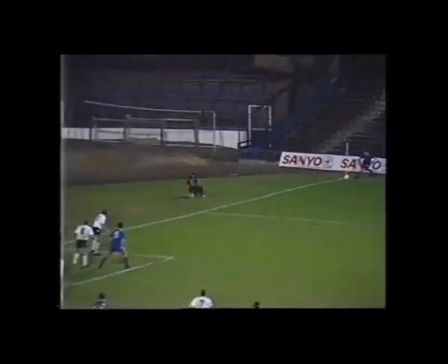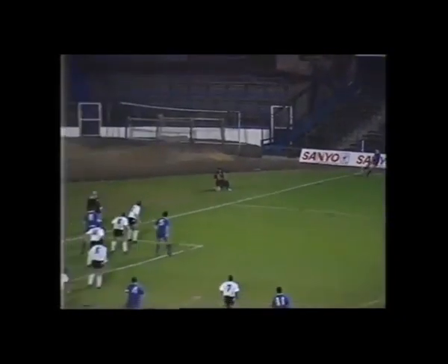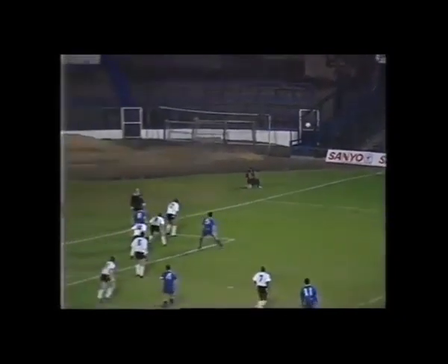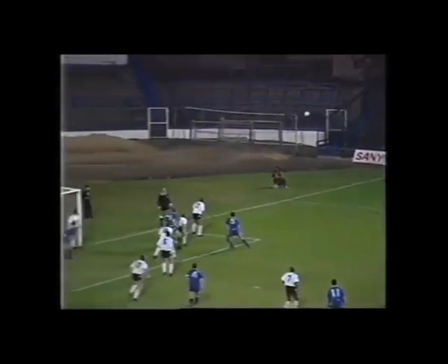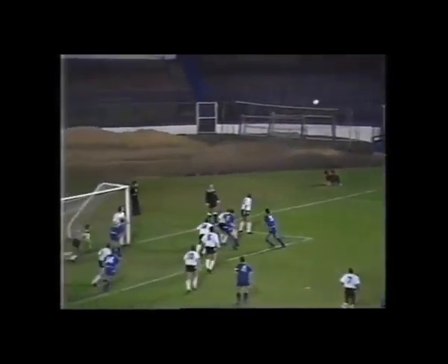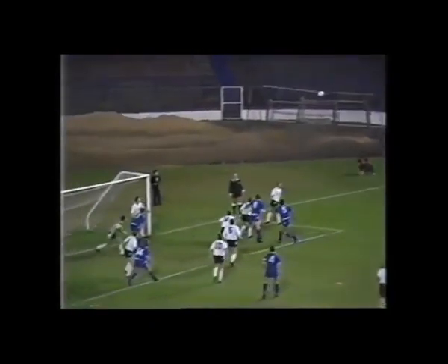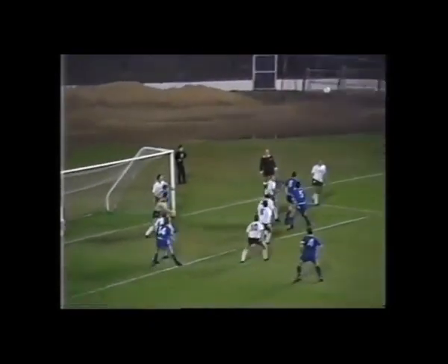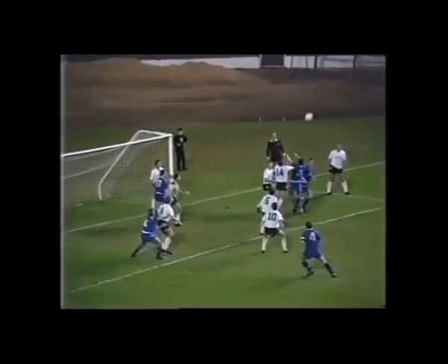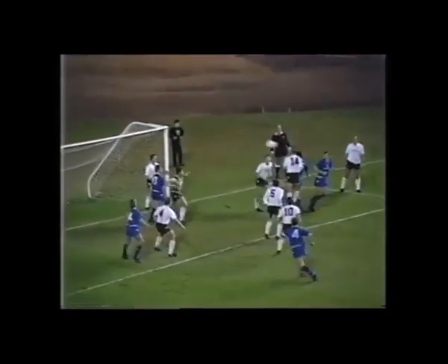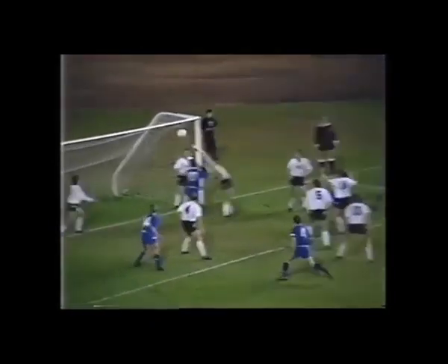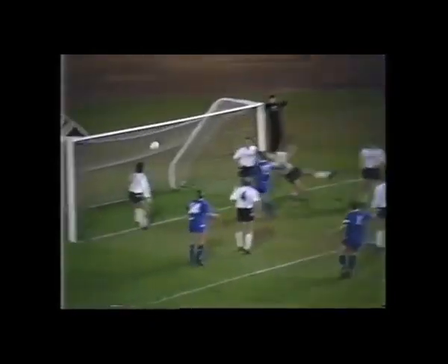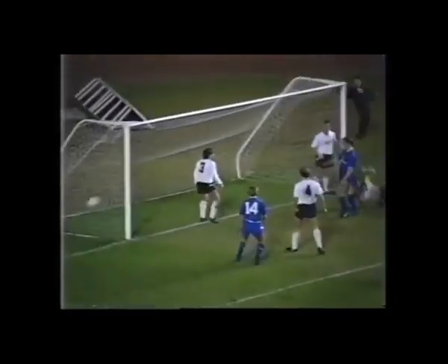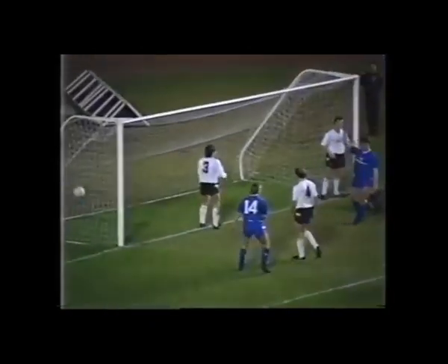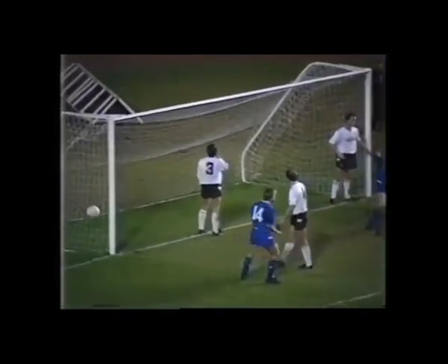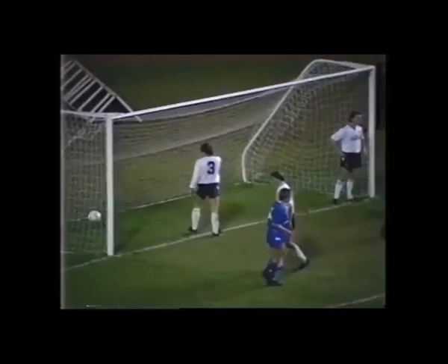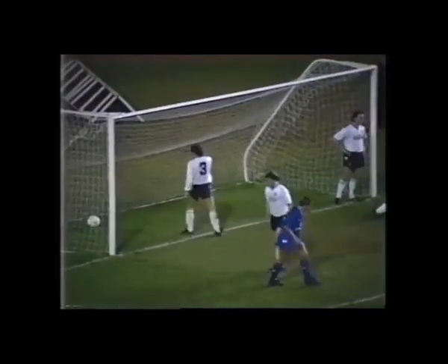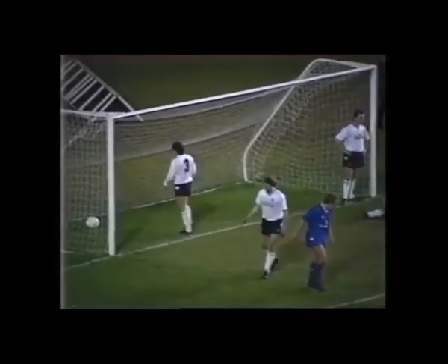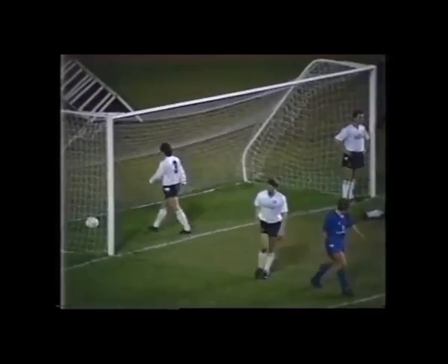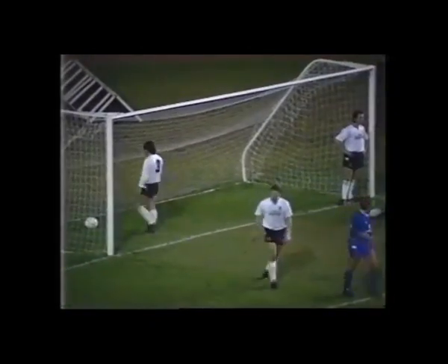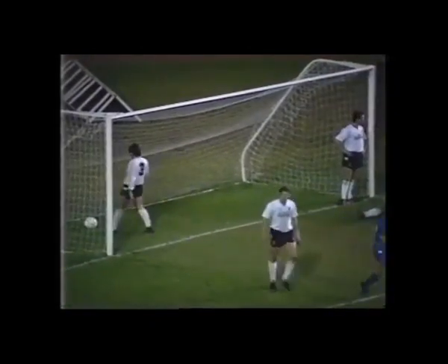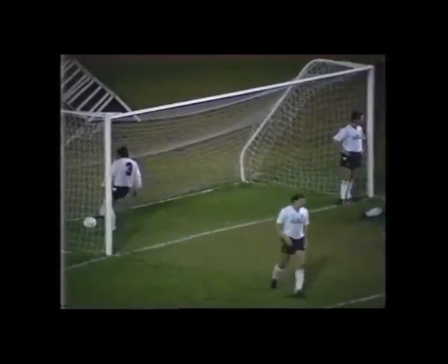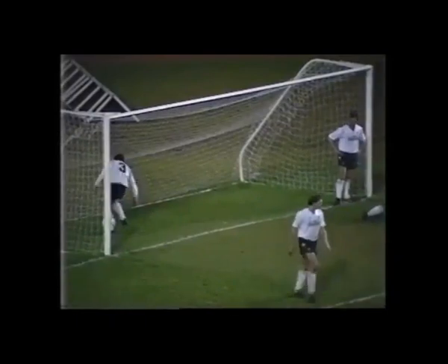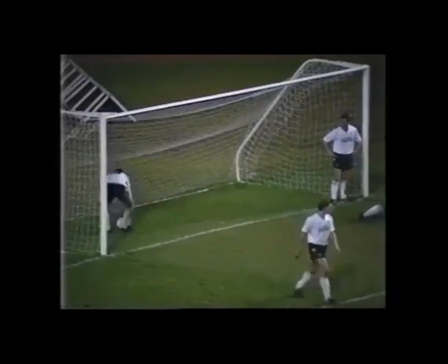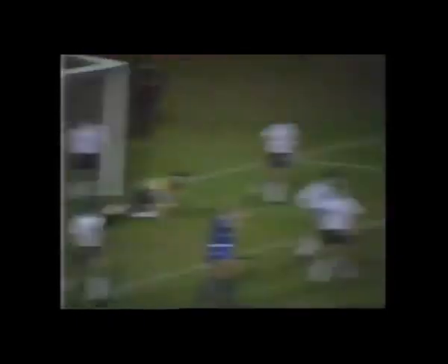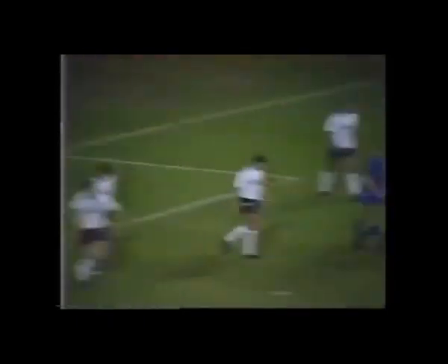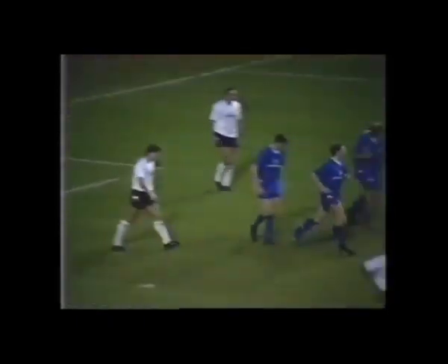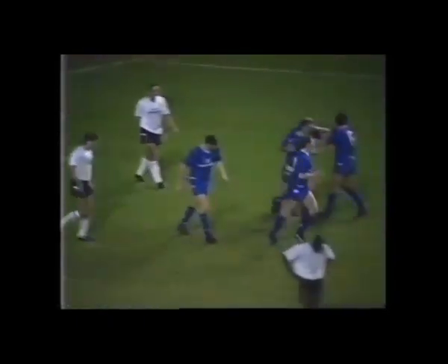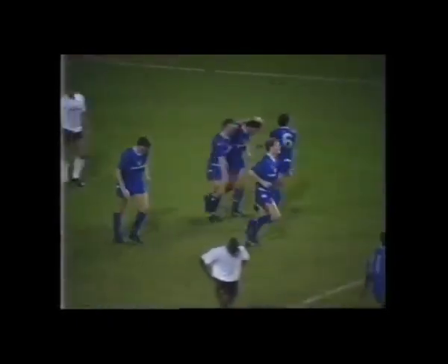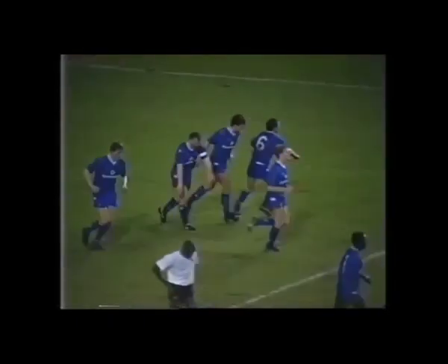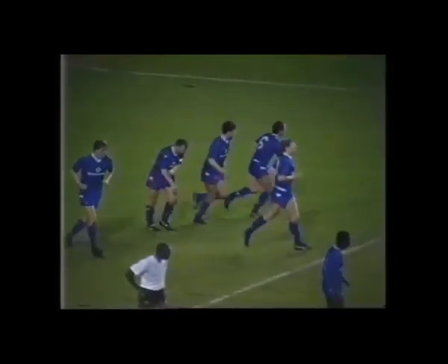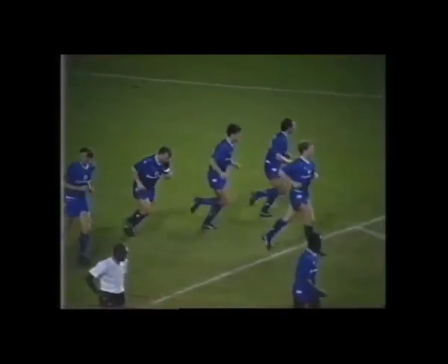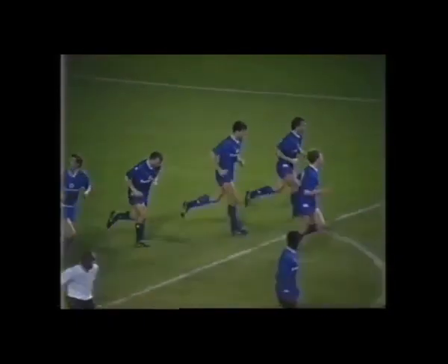McAllister — McLaughlin there with a header — he's scored! A good goal from Joe McLaughlin, his first of the season.